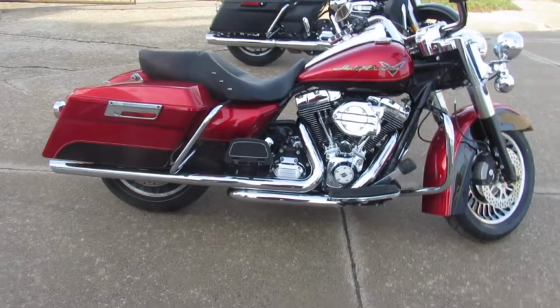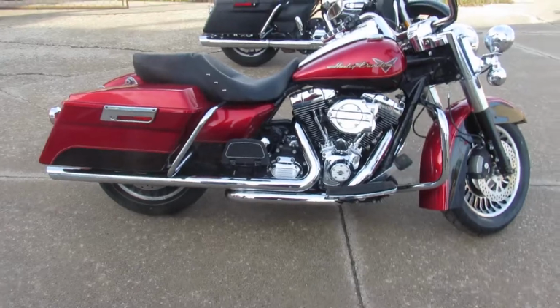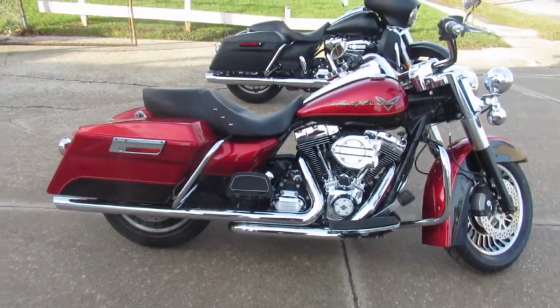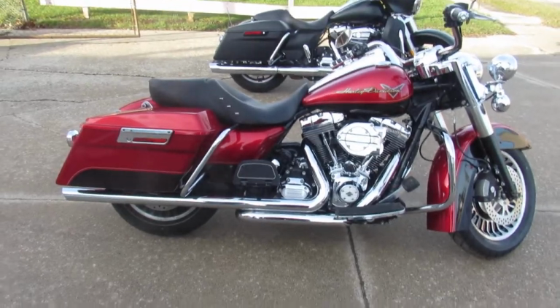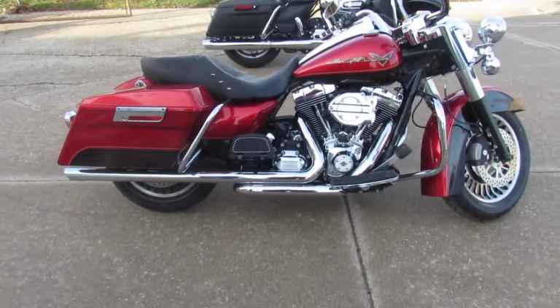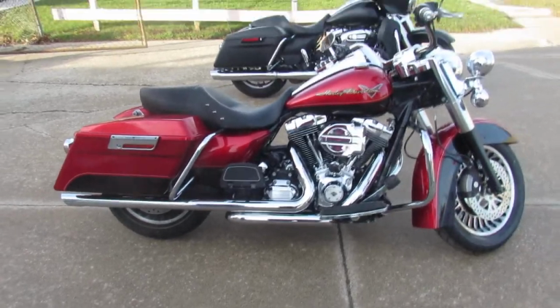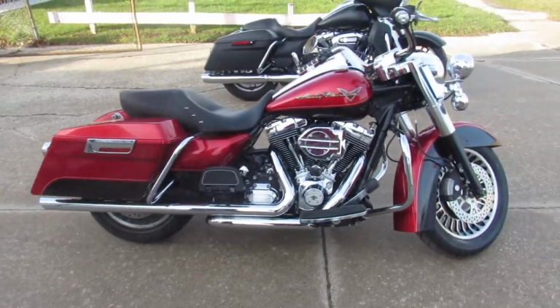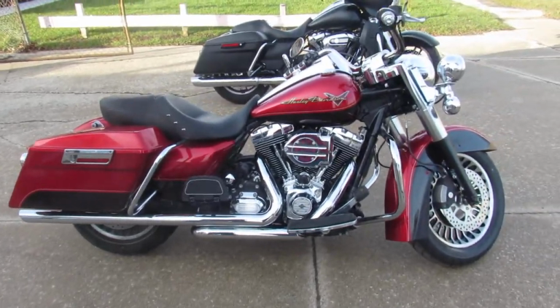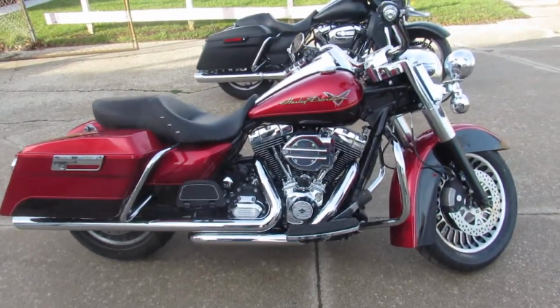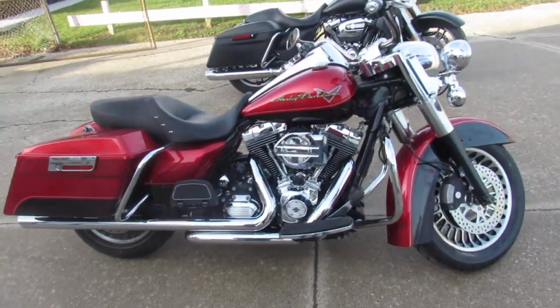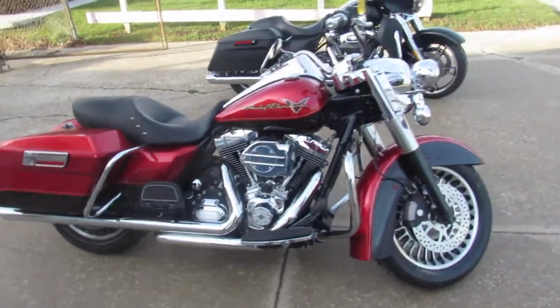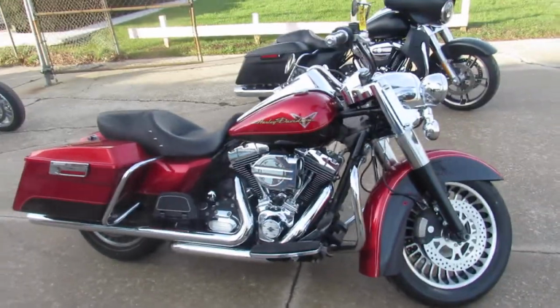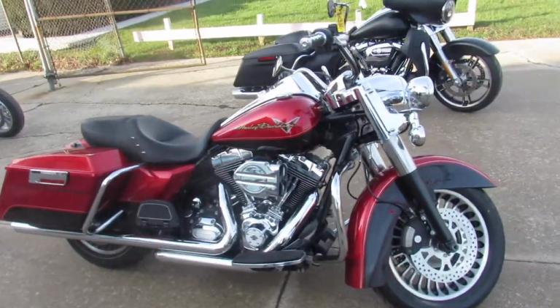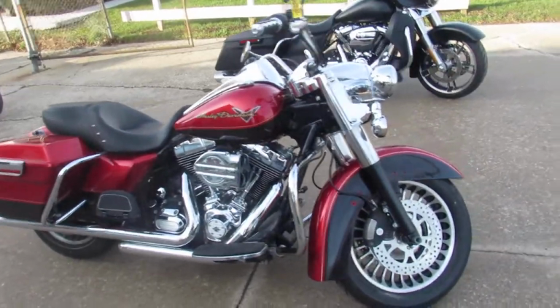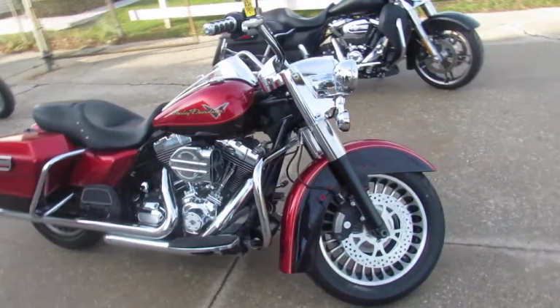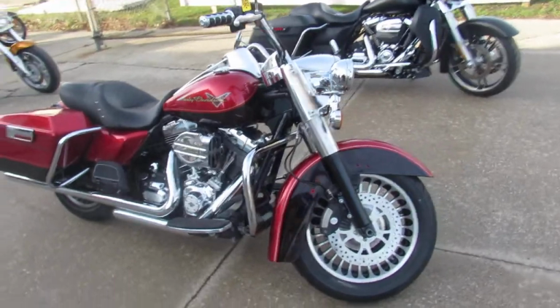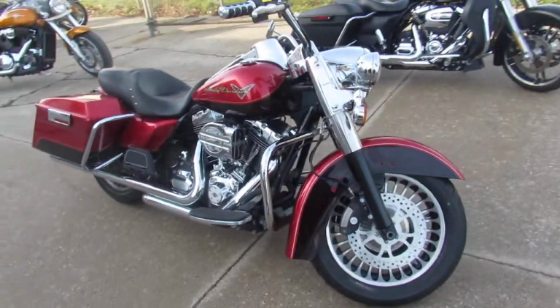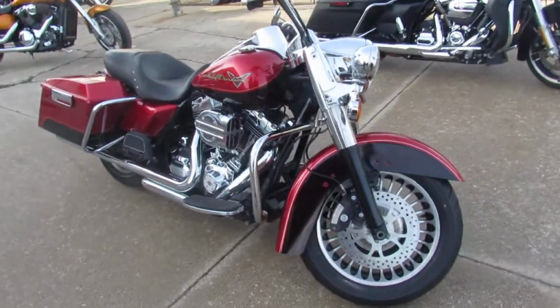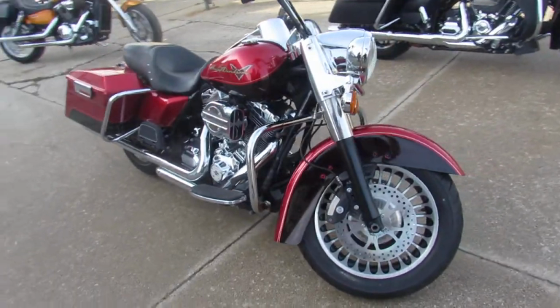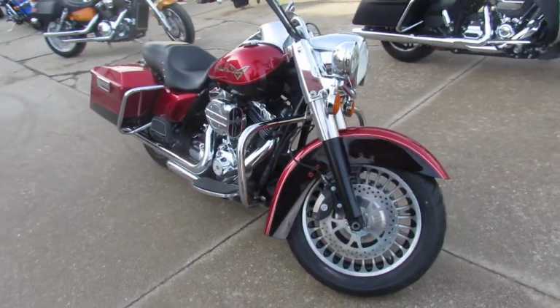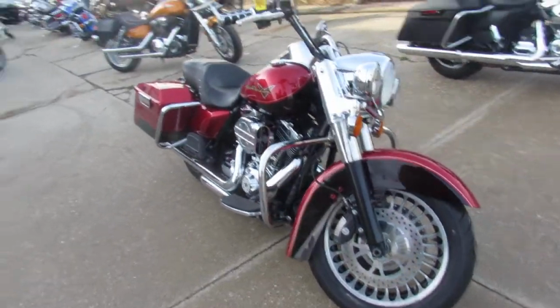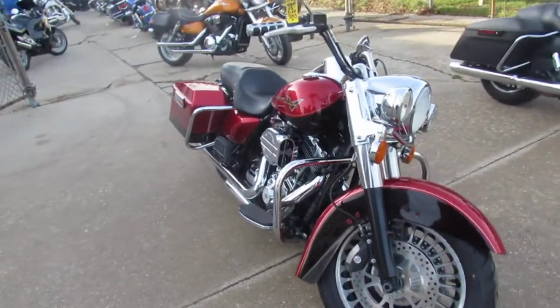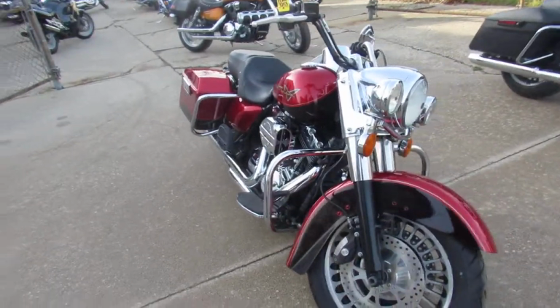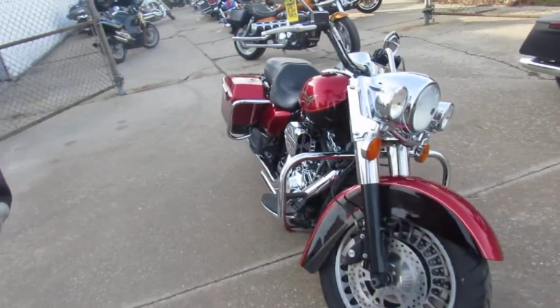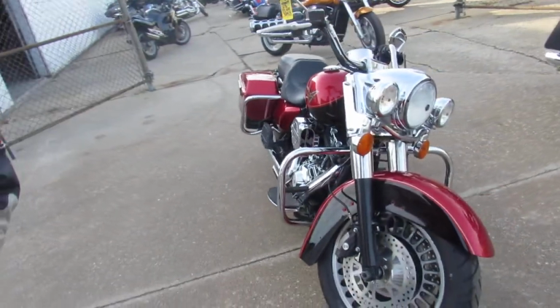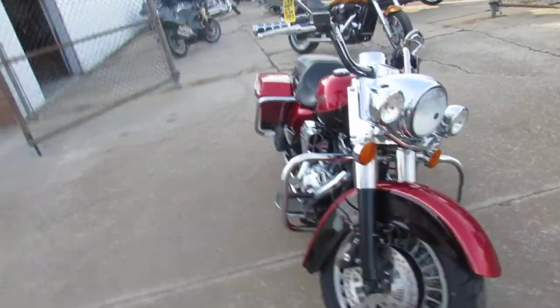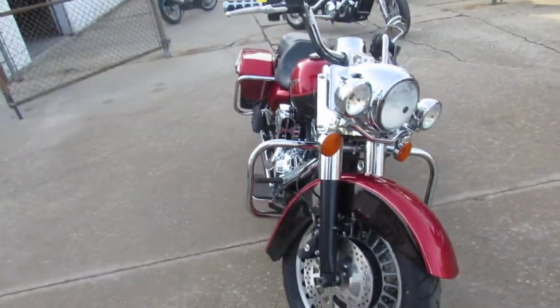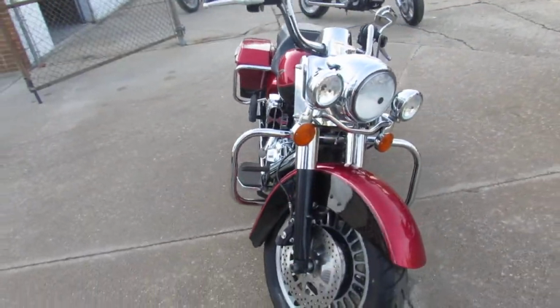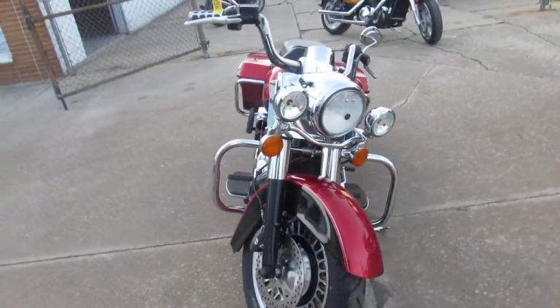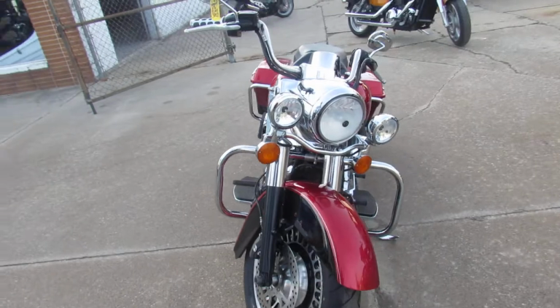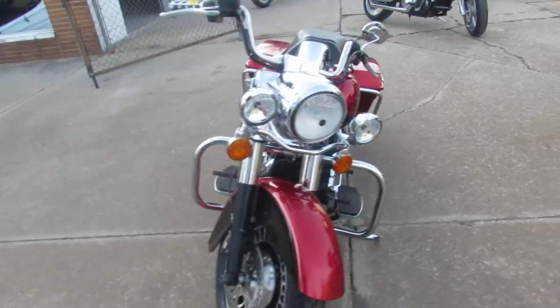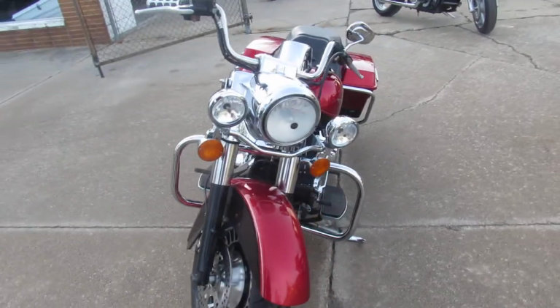Hey guys, it's Approval Powersports doing some videos on the used bikes we just got in. We've got over 400 used bikes — we're gonna have over 700 guys — so if anybody's looking for a bike, we're gonna have it here at Approval Powersports.